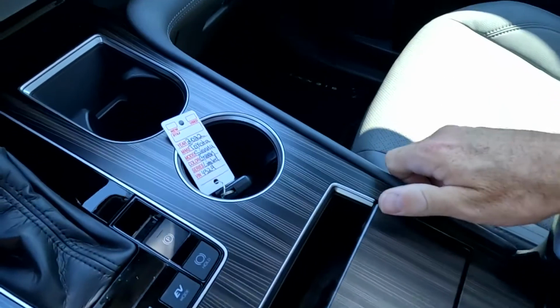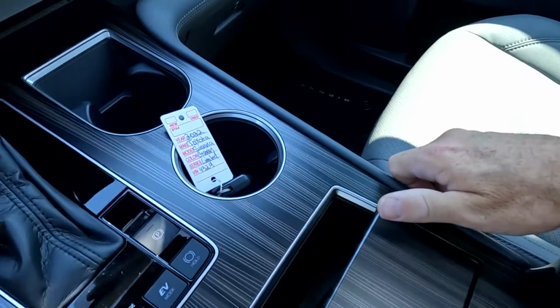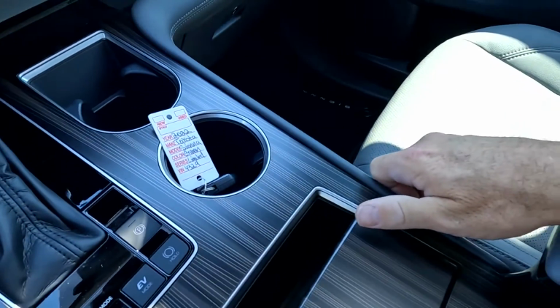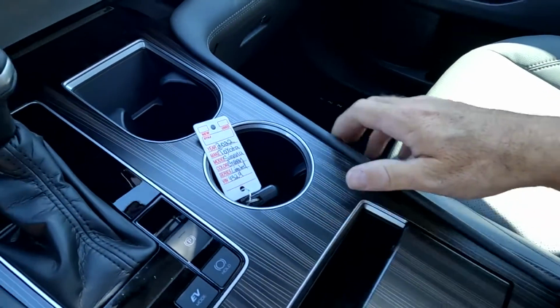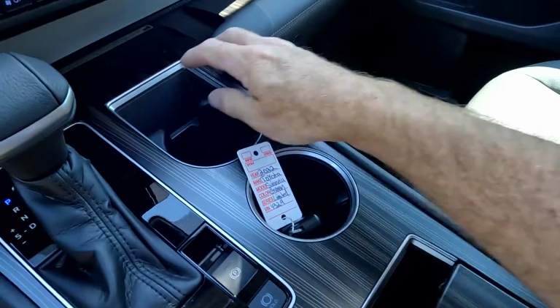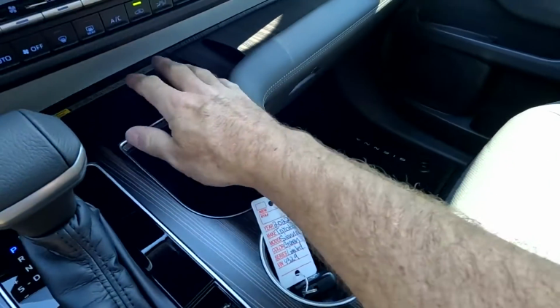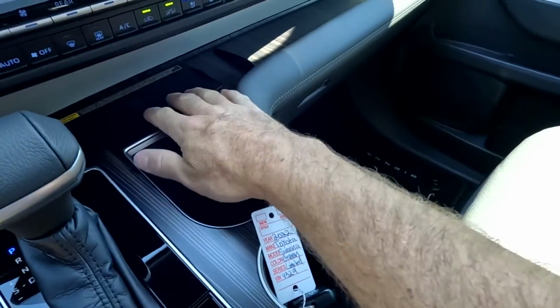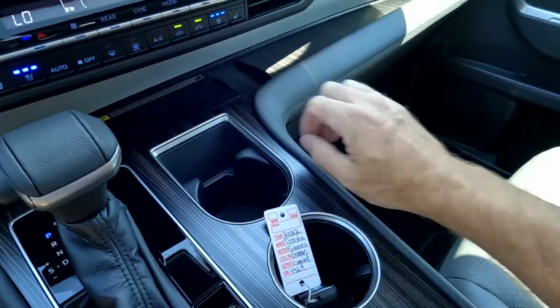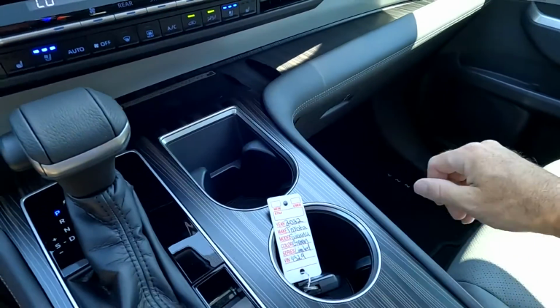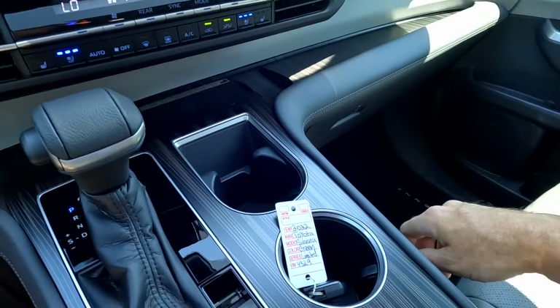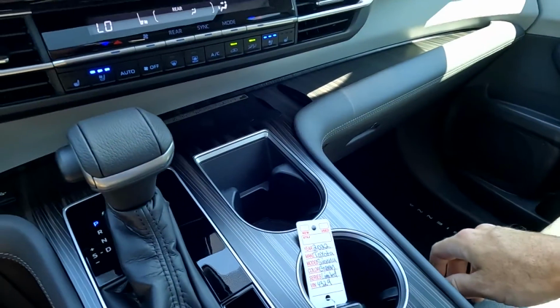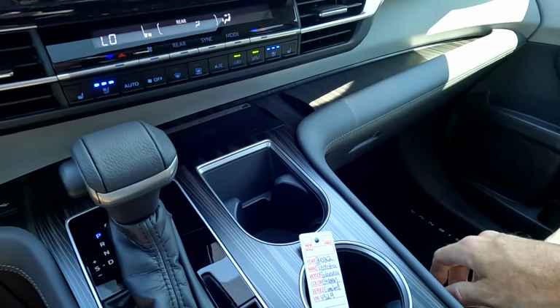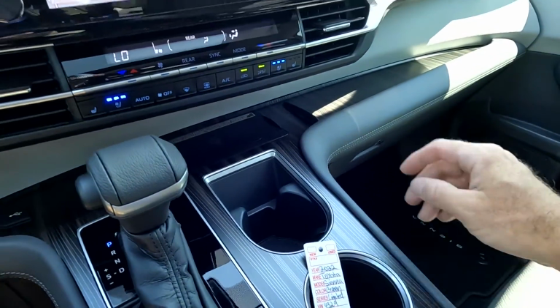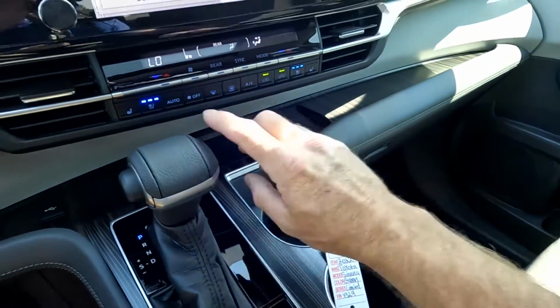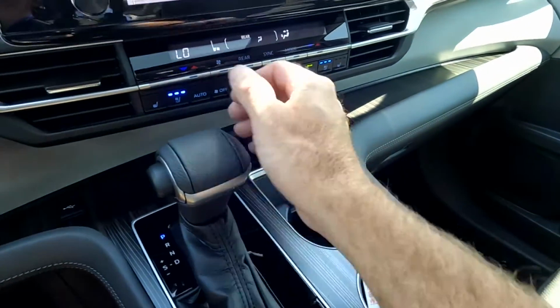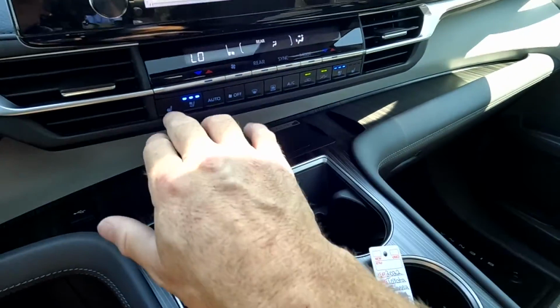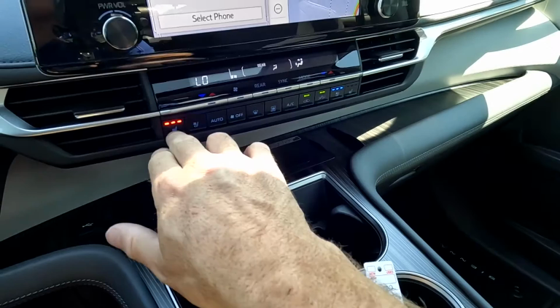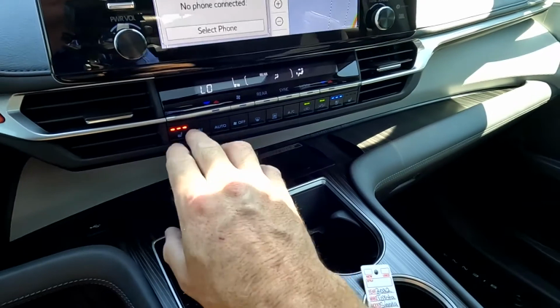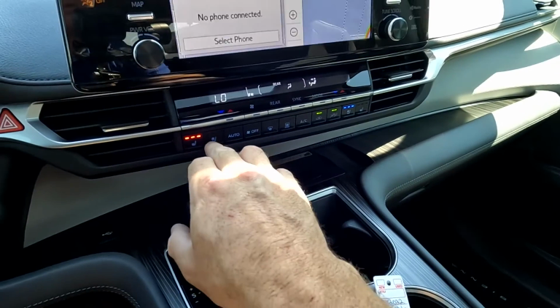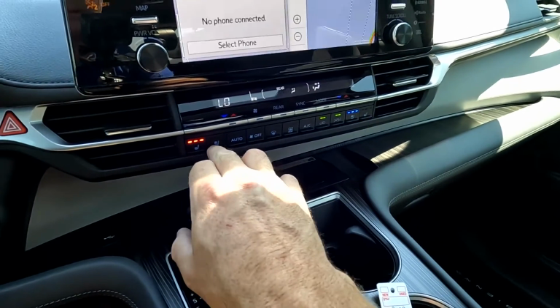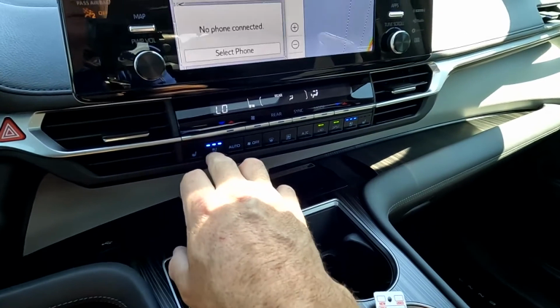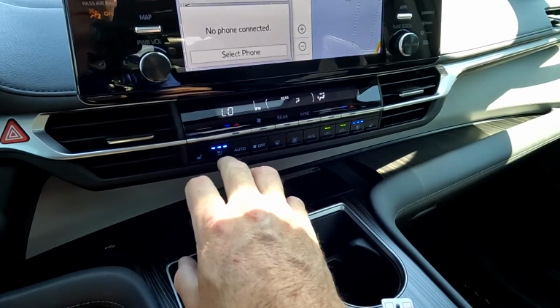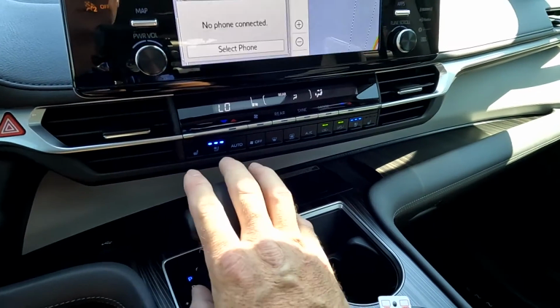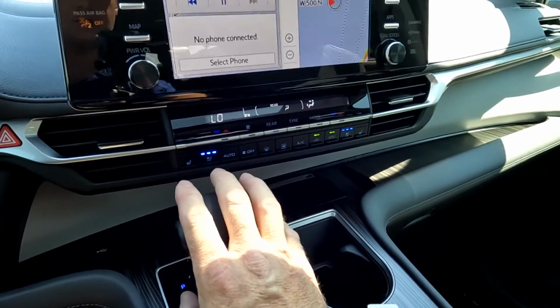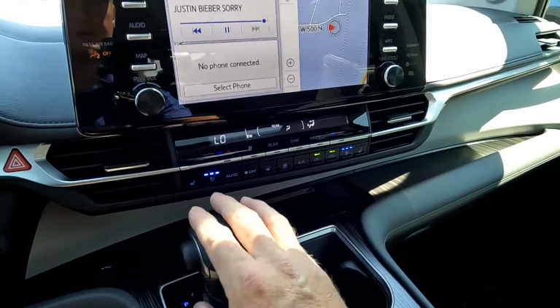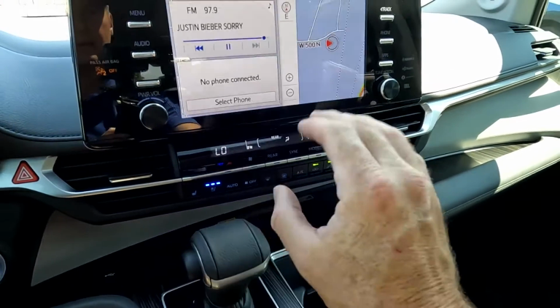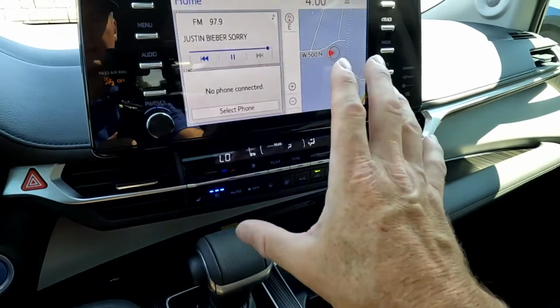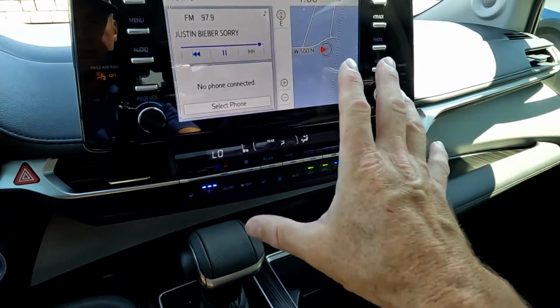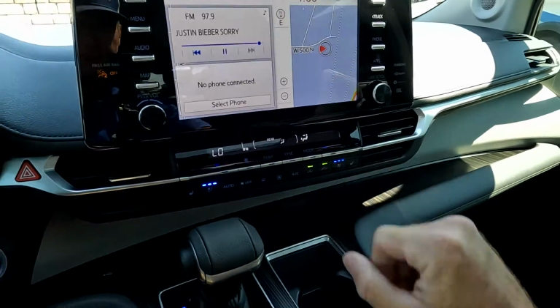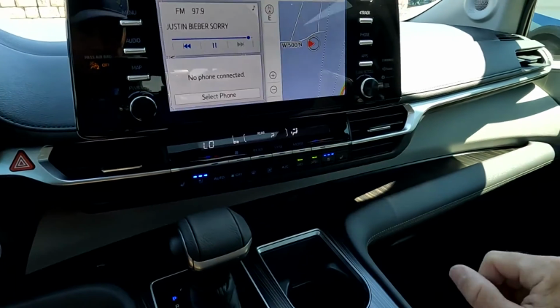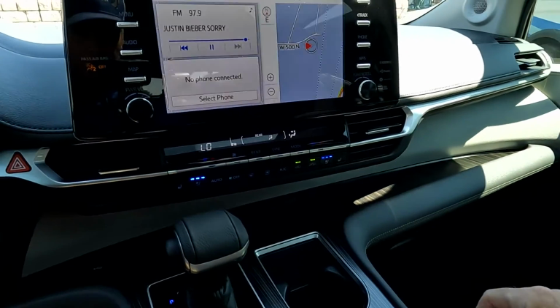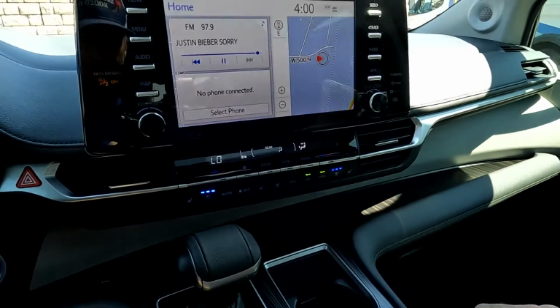As you come over here you have your wireless phone charger, and then you have cooled or heated front seats. Once again, this does not flicker at all to the human eye.